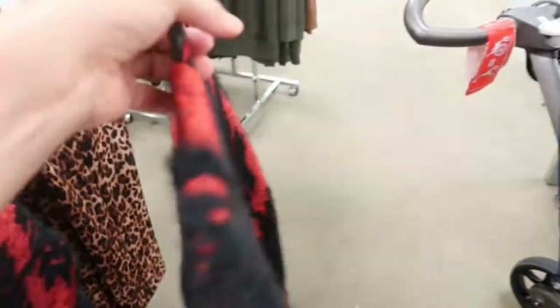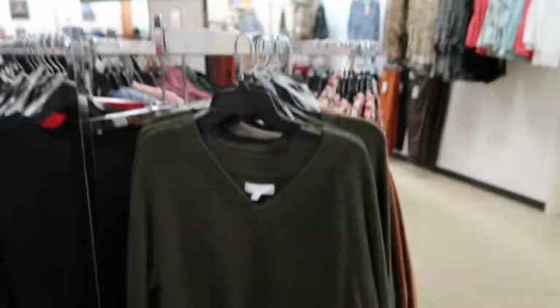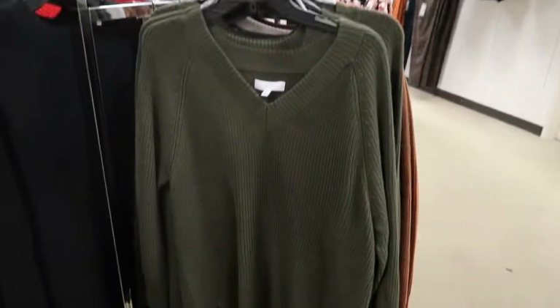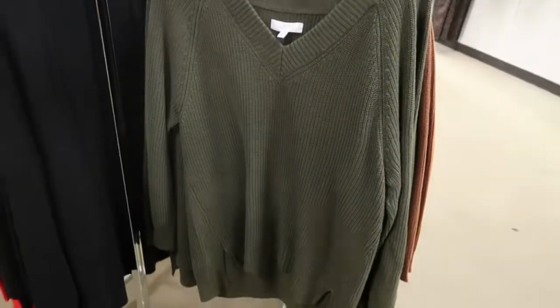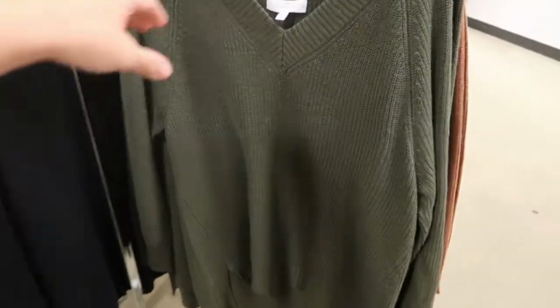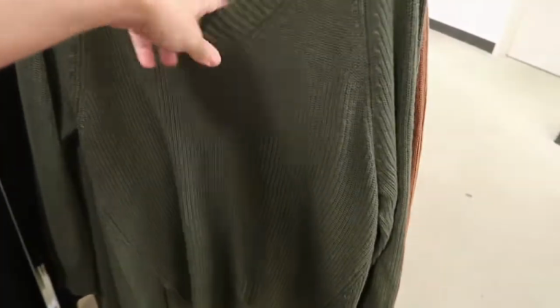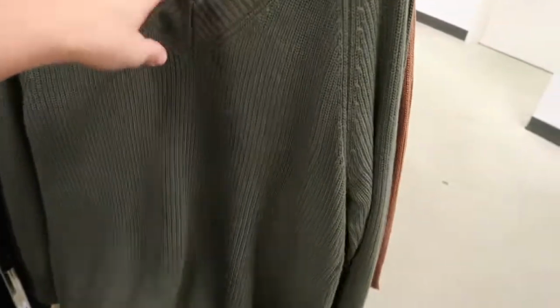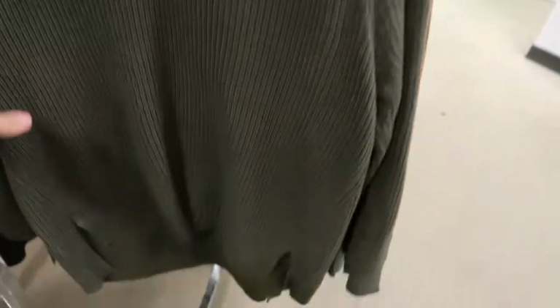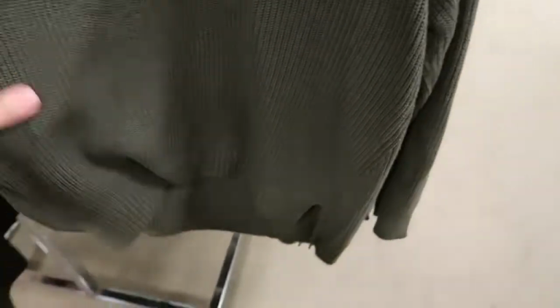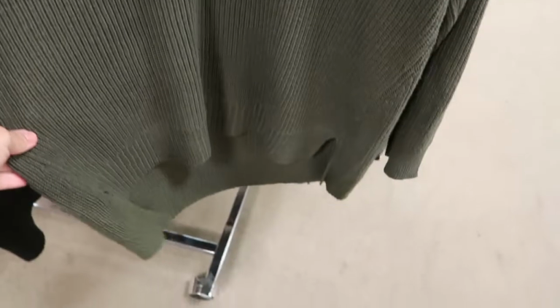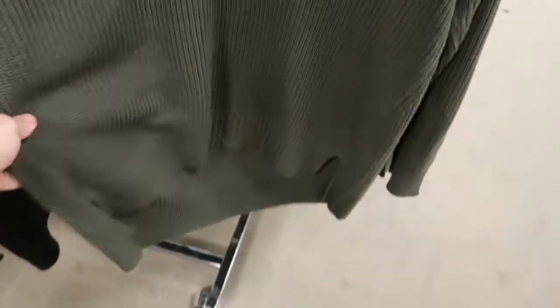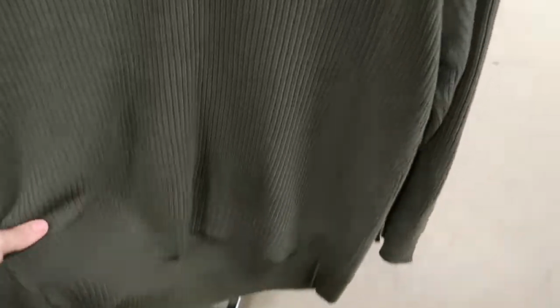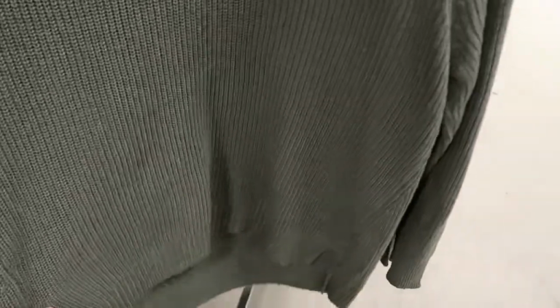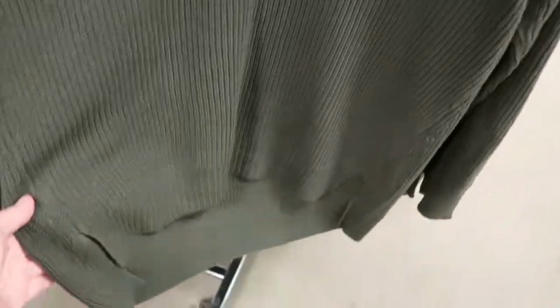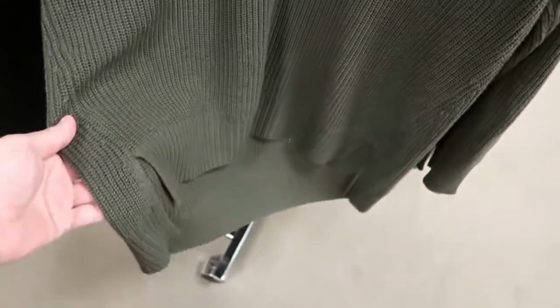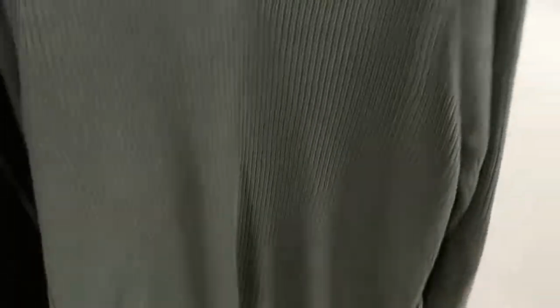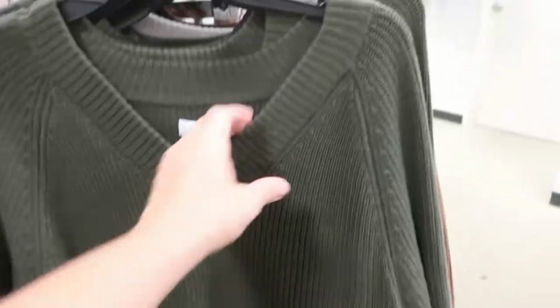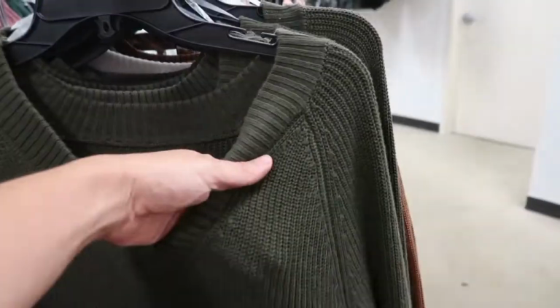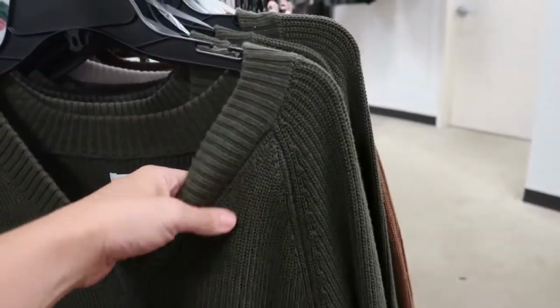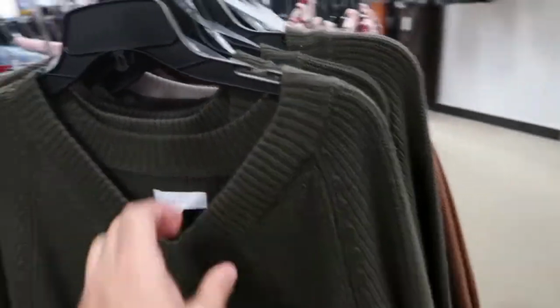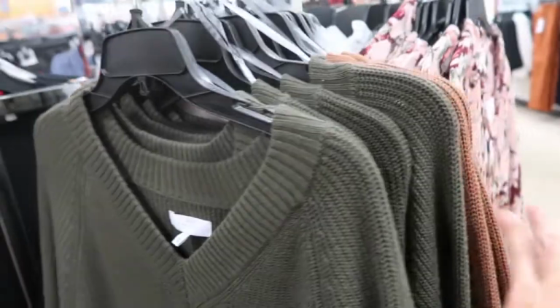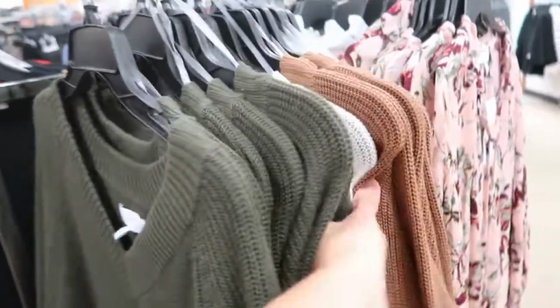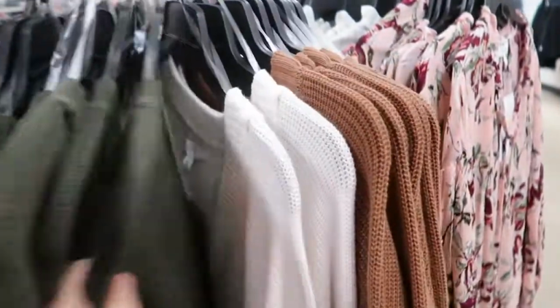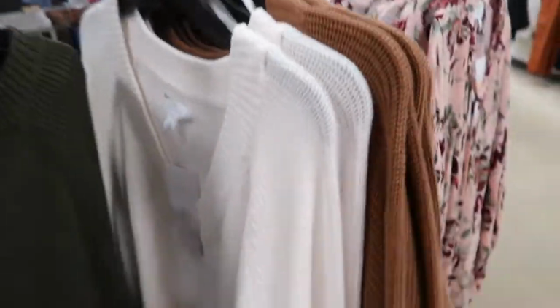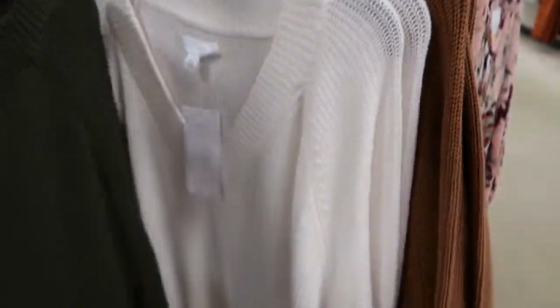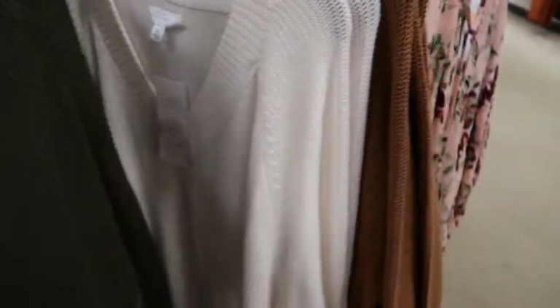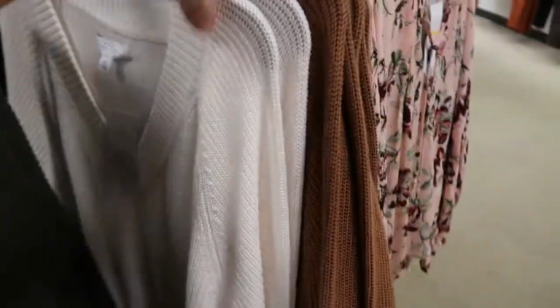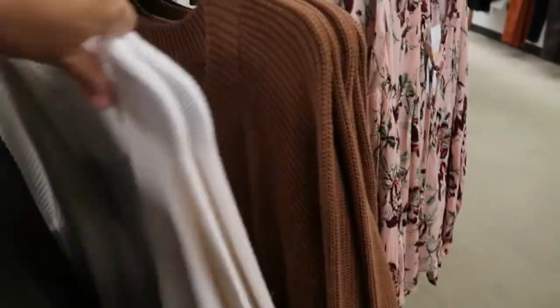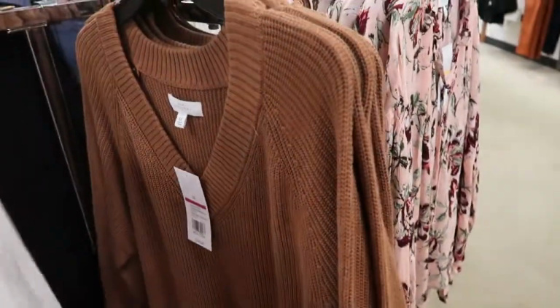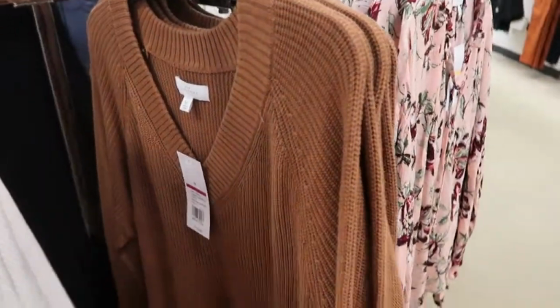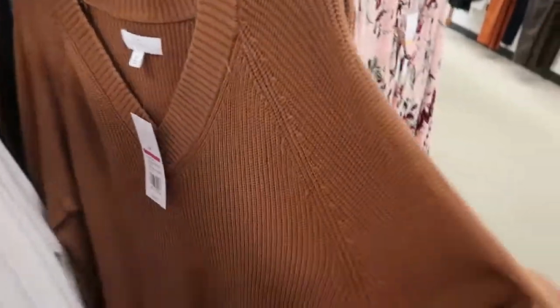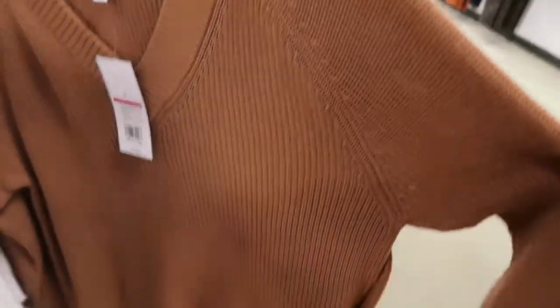These are also $17 from New Direction — just another tunic length sweater that's a little bit lower in the back. They have this one in olive, ivory, and camel.